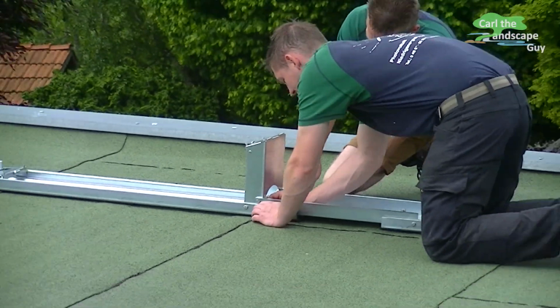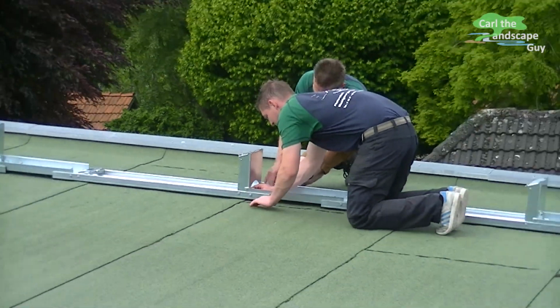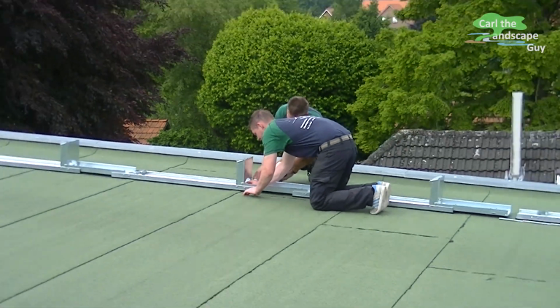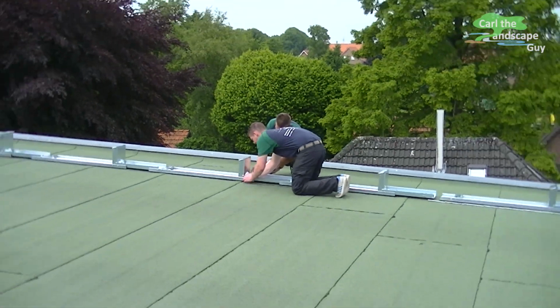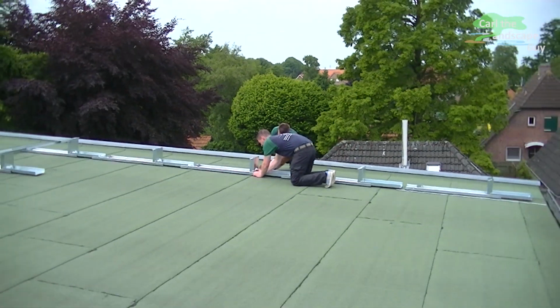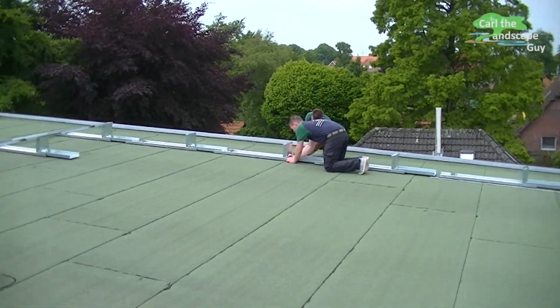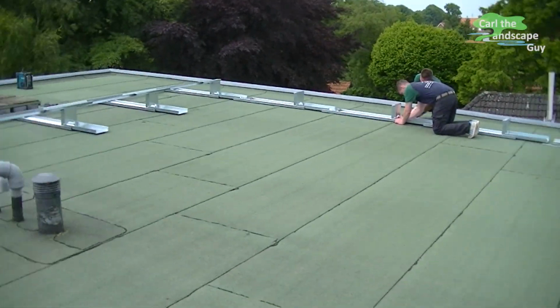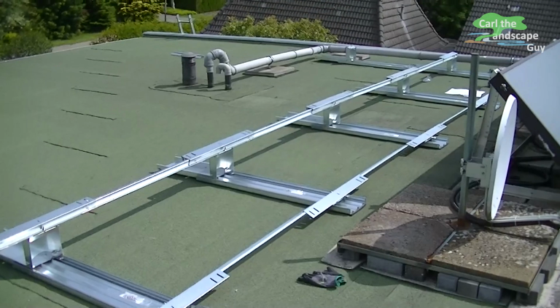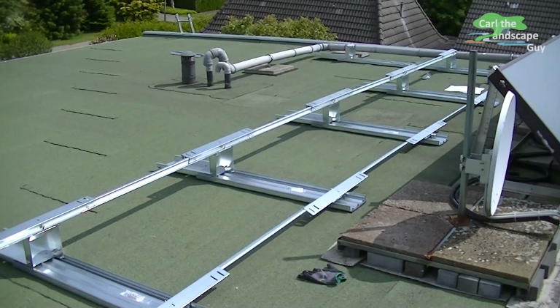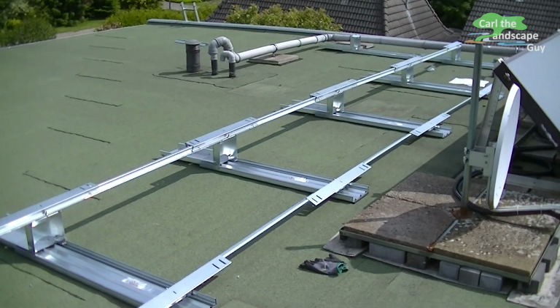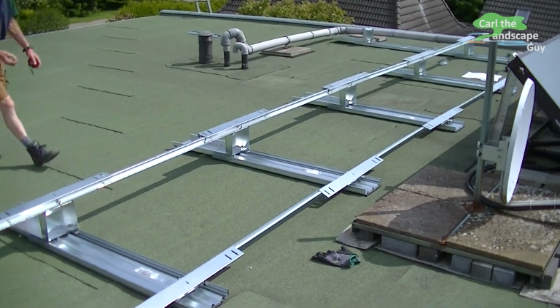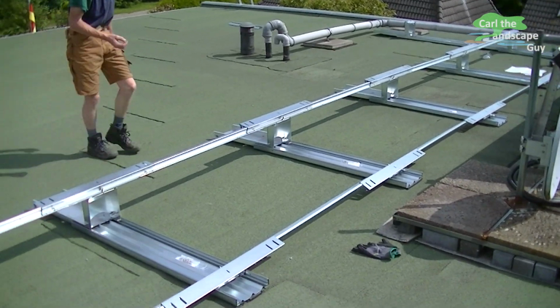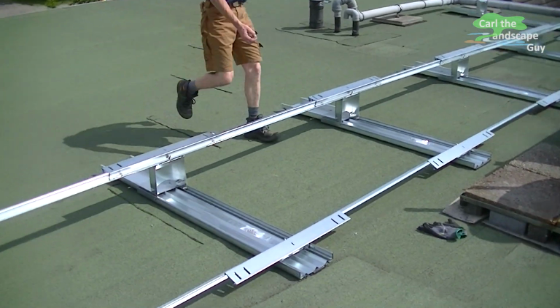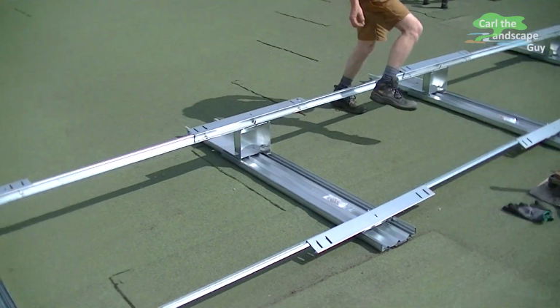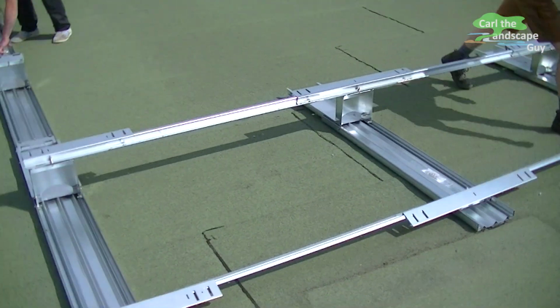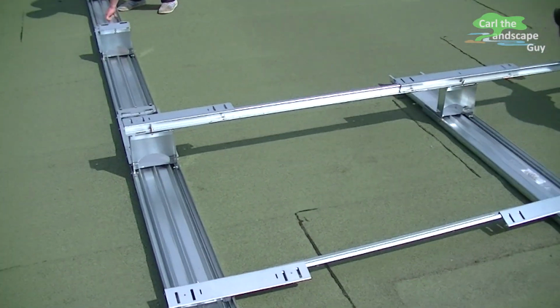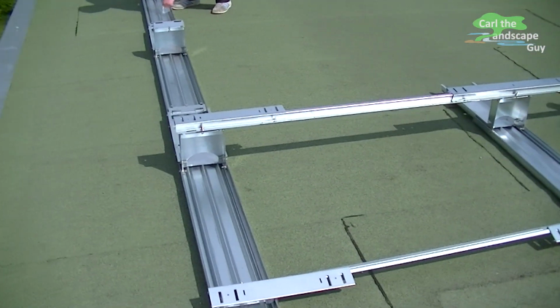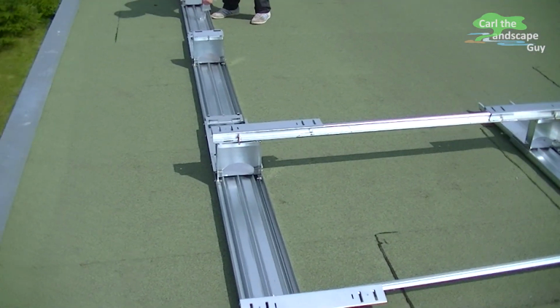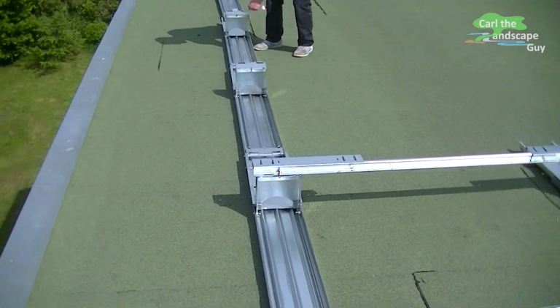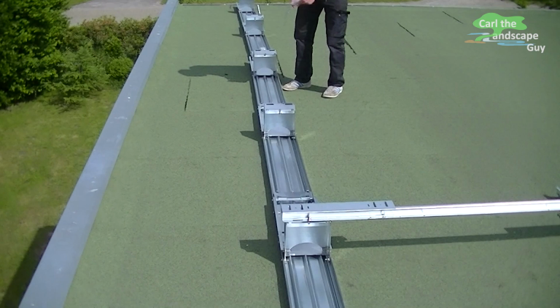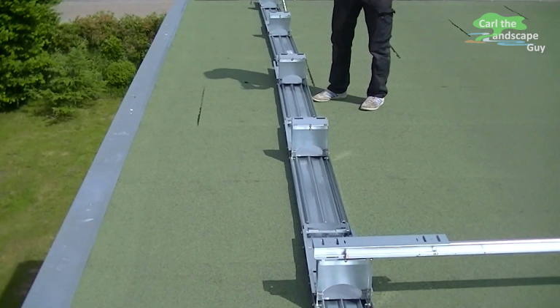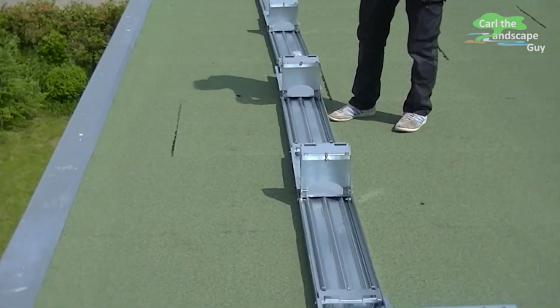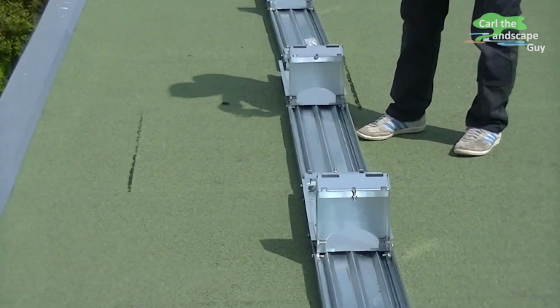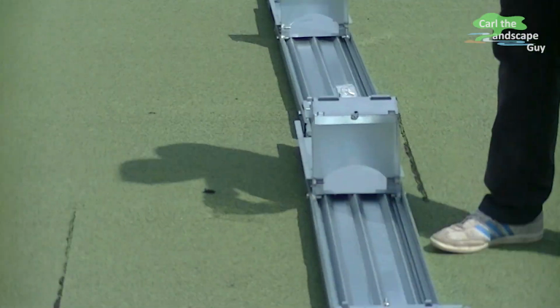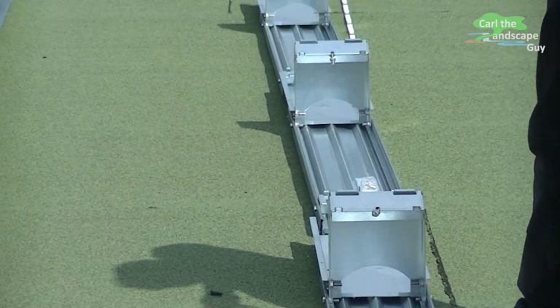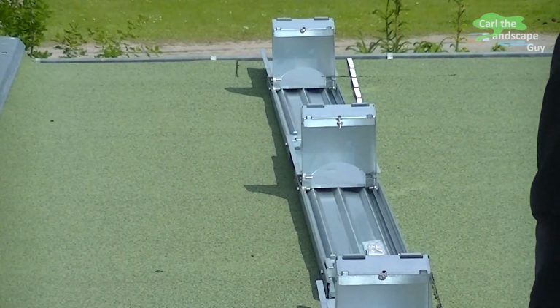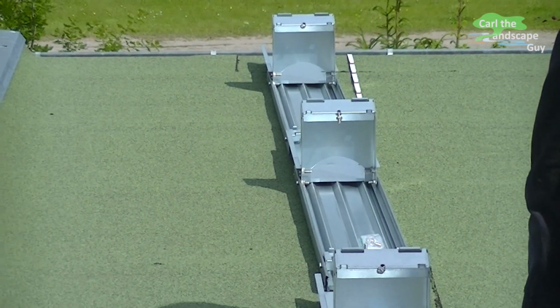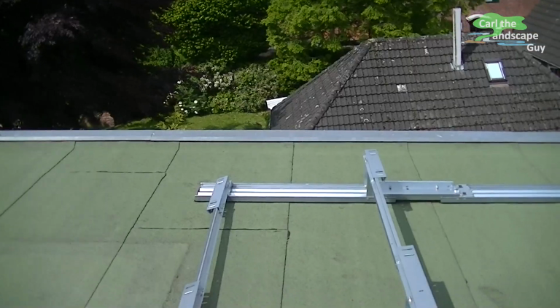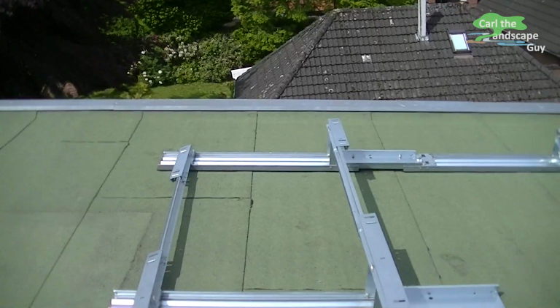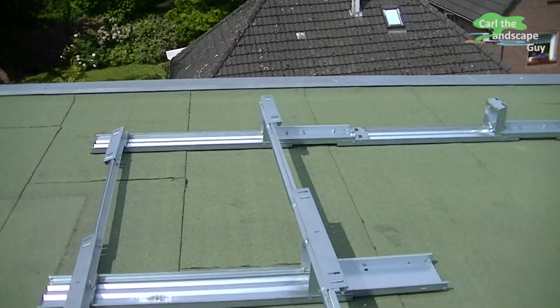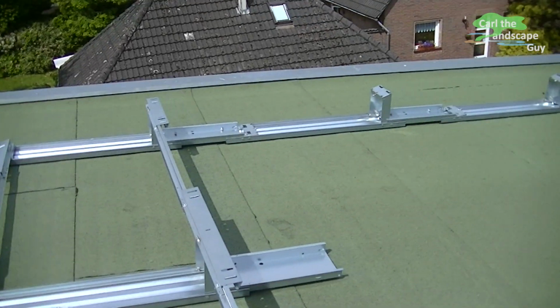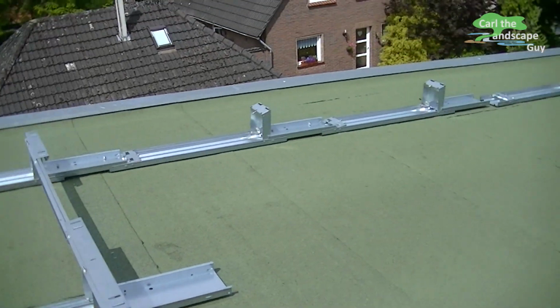The bottom rails are laid out and aligned. They are equipped with a fold-up stand which is being secured with screws in a vertical position. The stands can also be adjusted in length to adjust the angle of the solar panels.